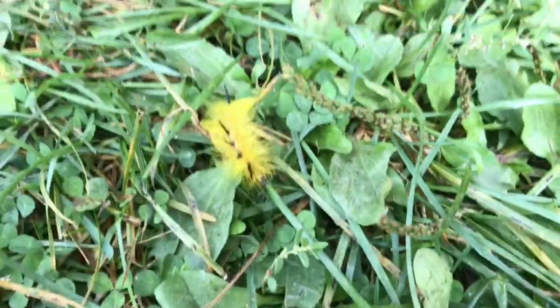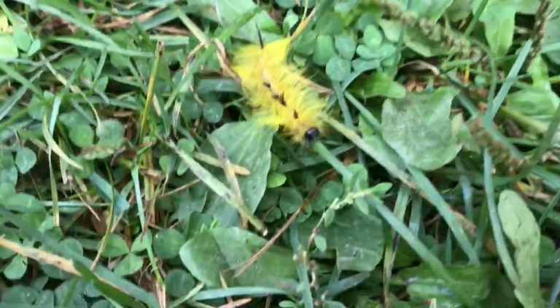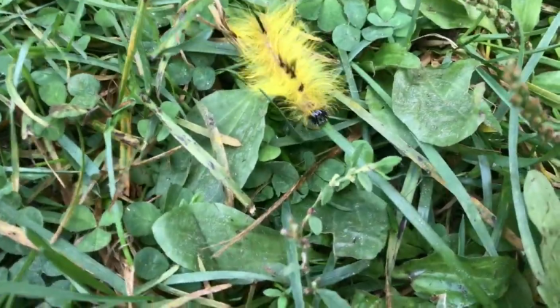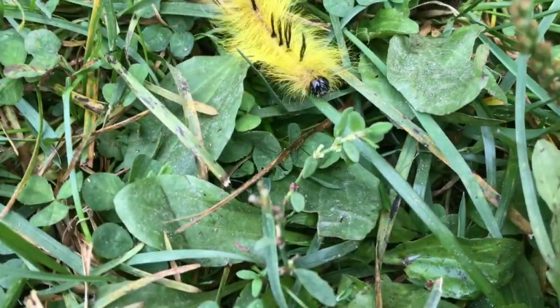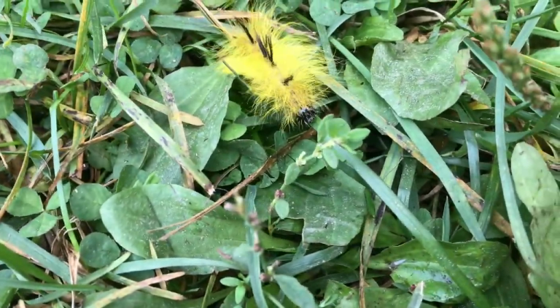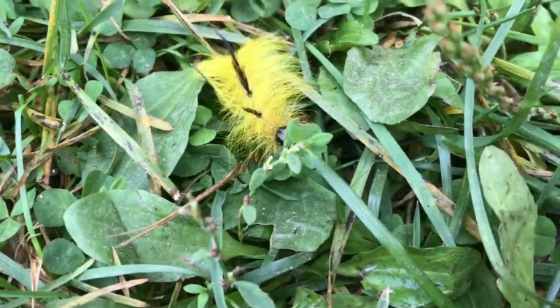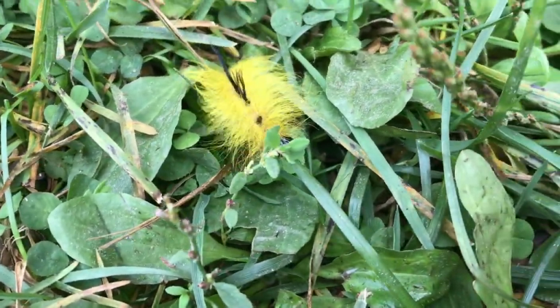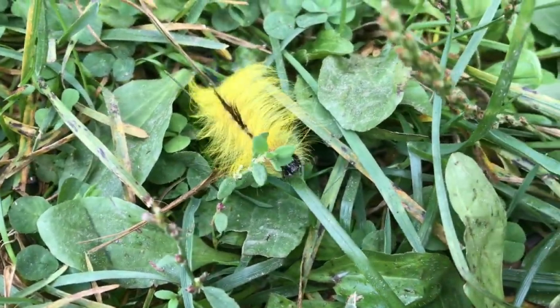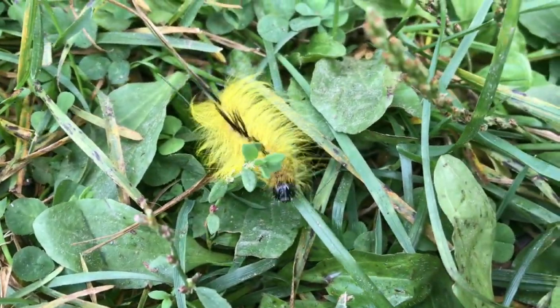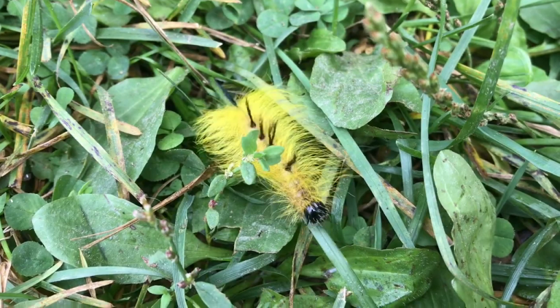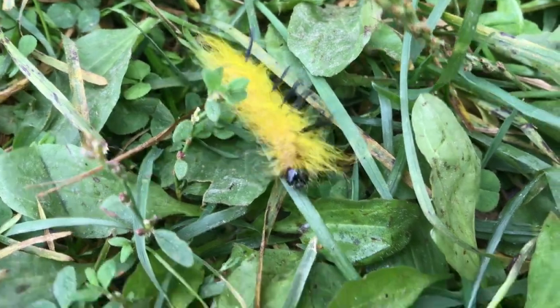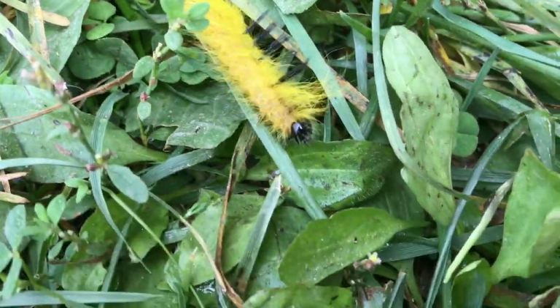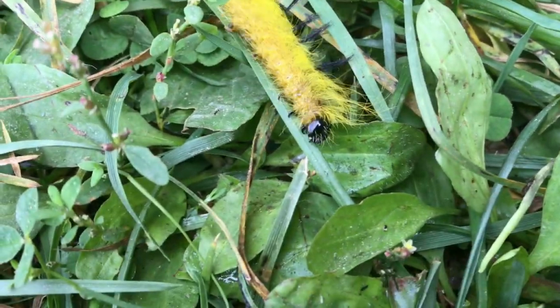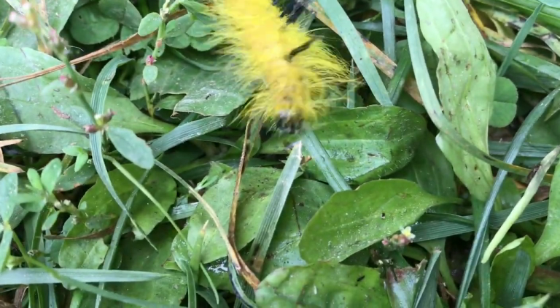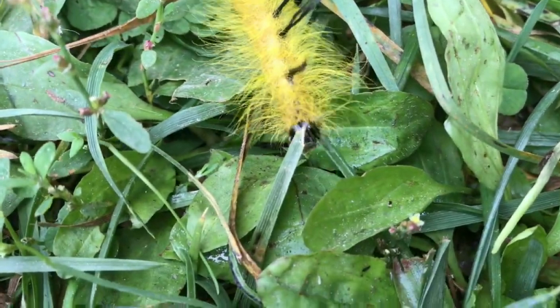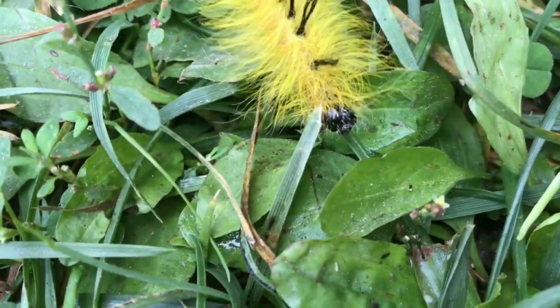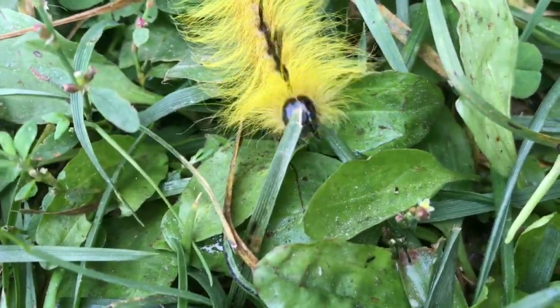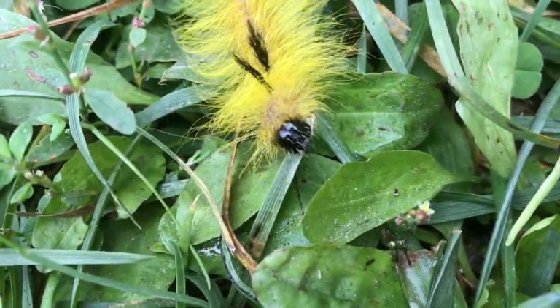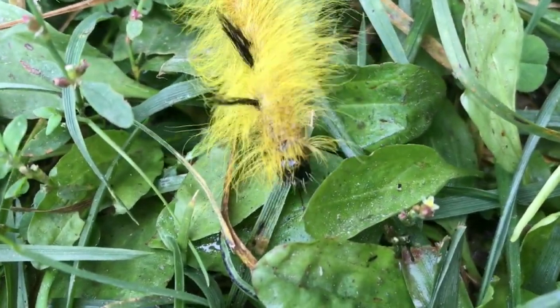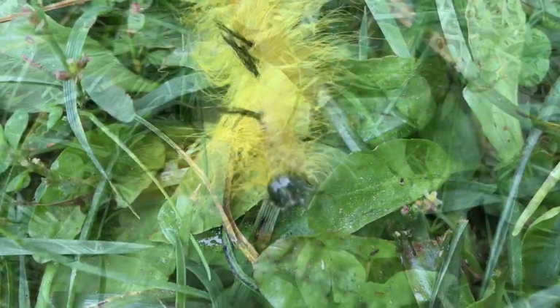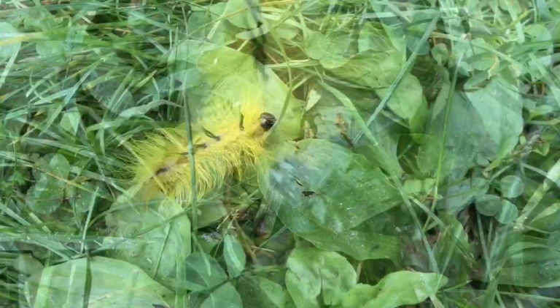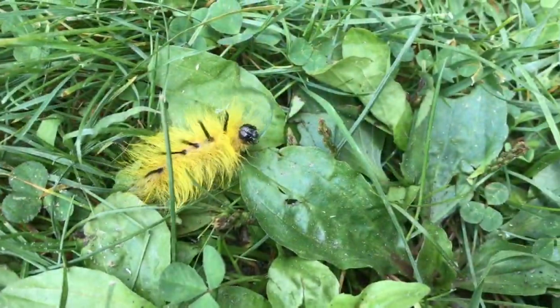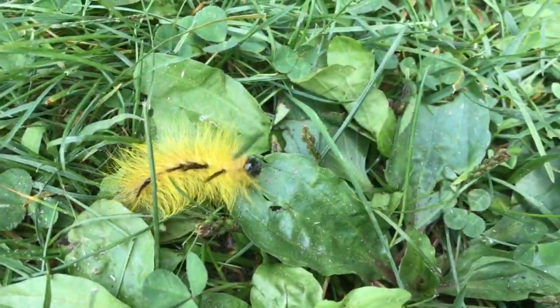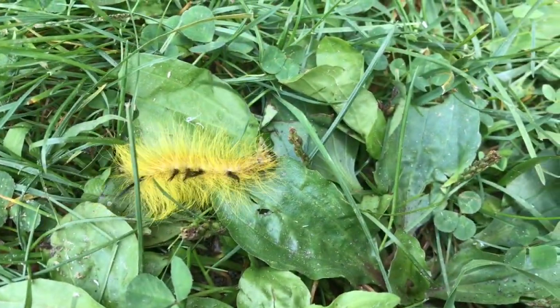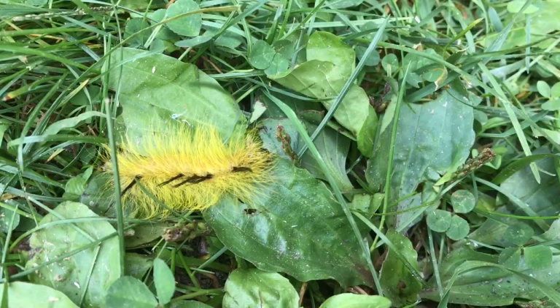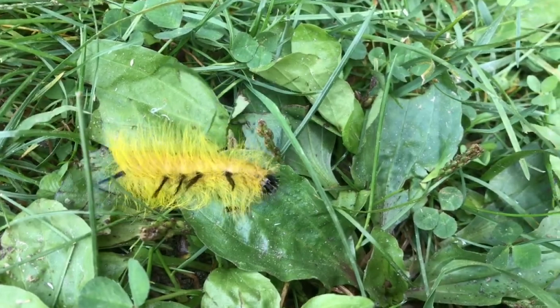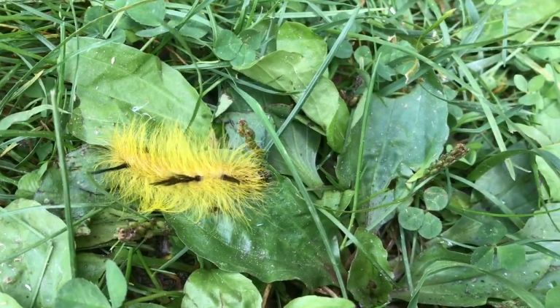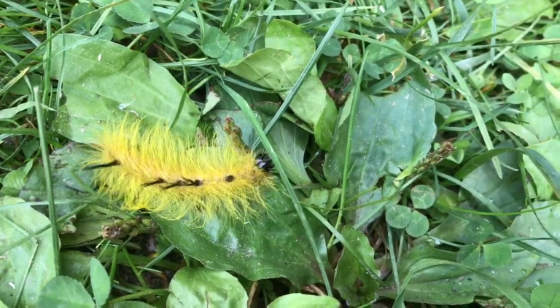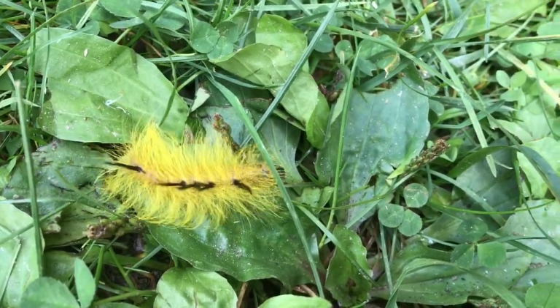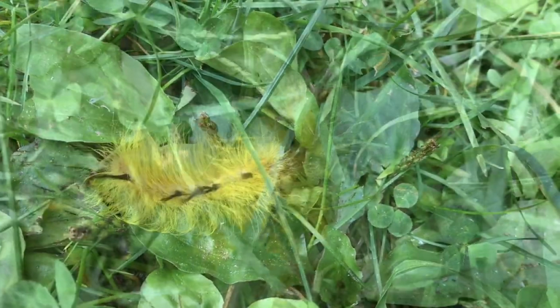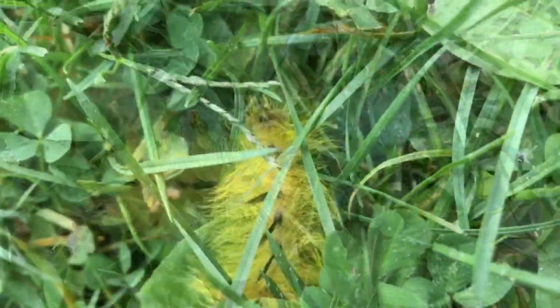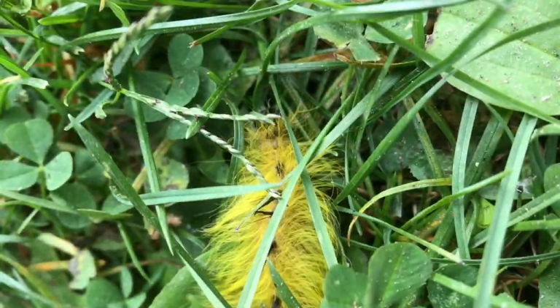The venom is pulled into your skin that way. So if you see one of these cute little critters, enjoy it from a distance — but do enjoy it.